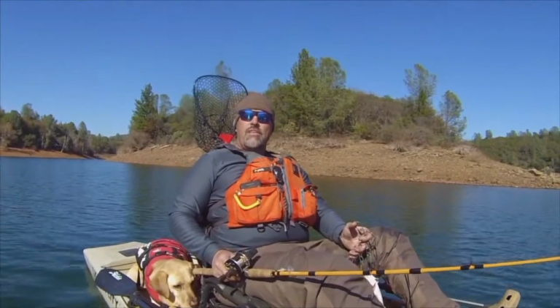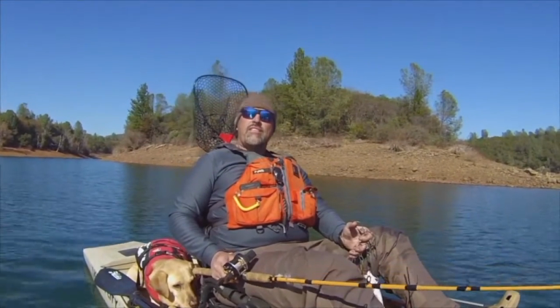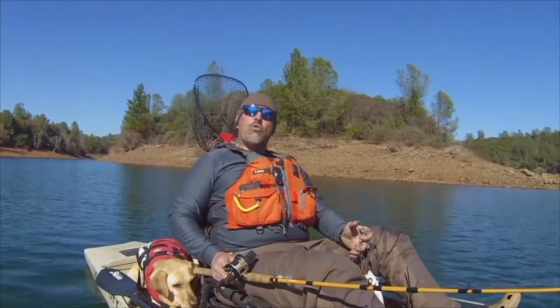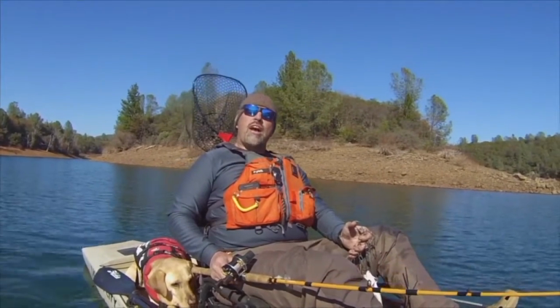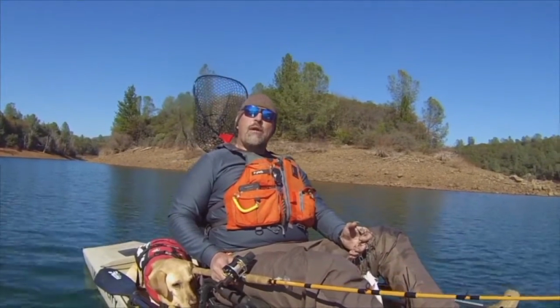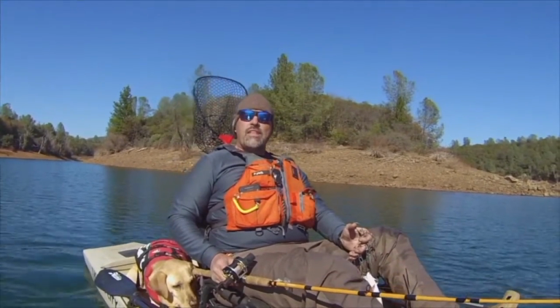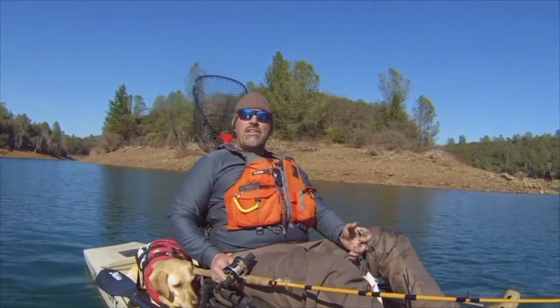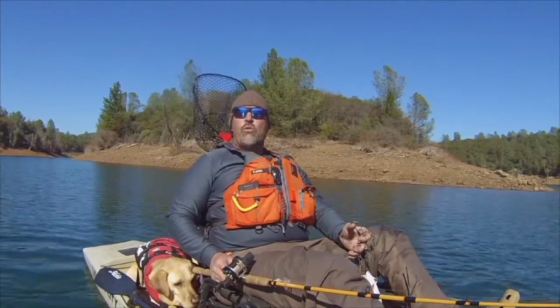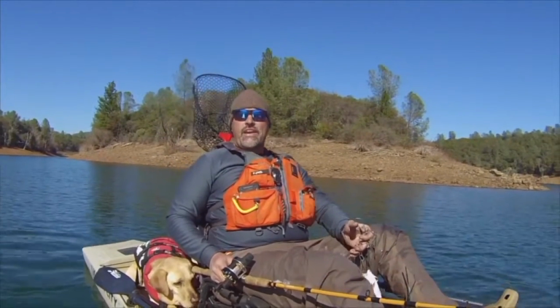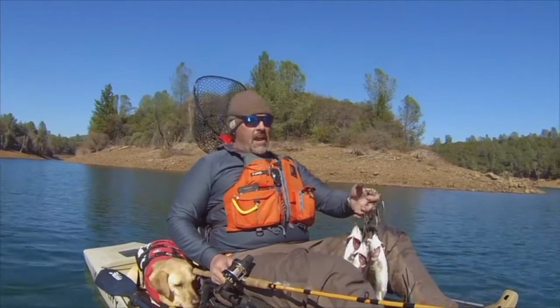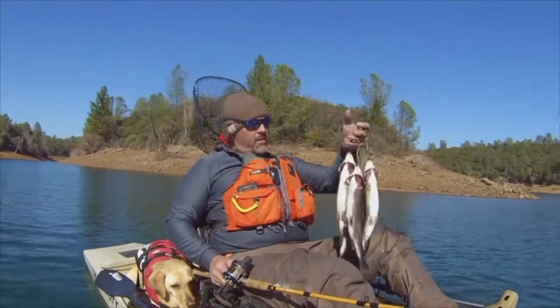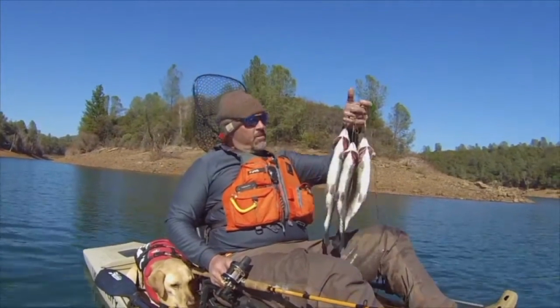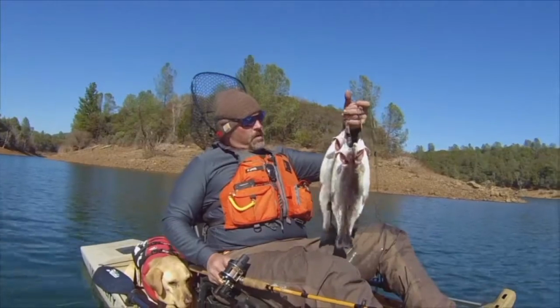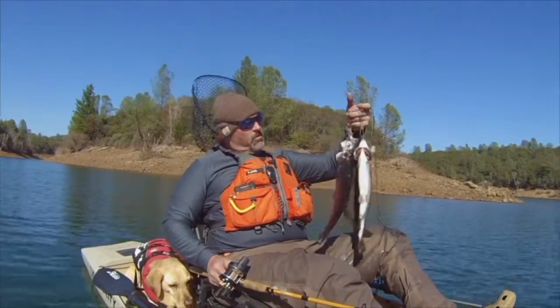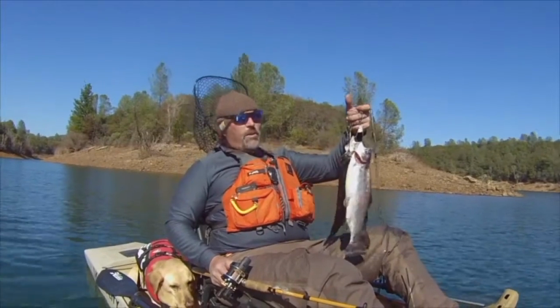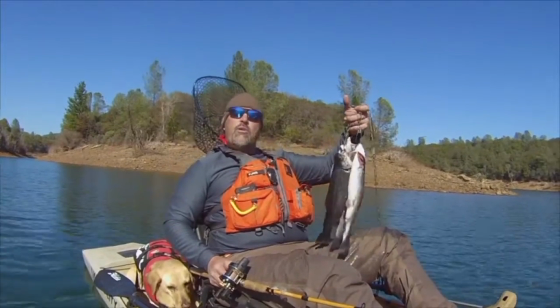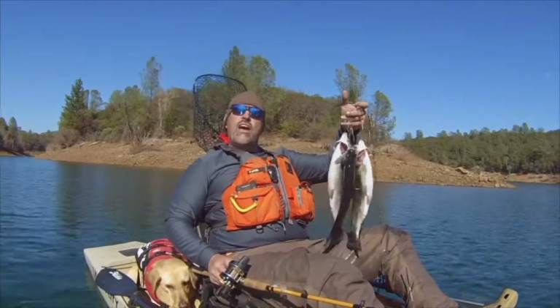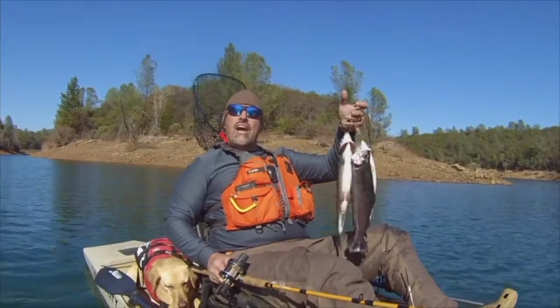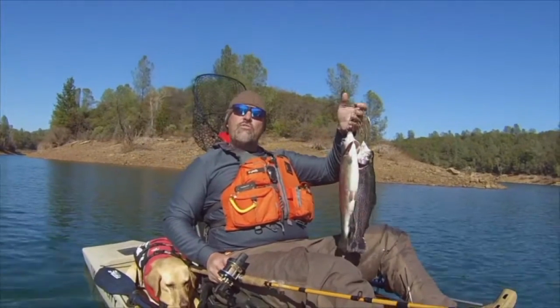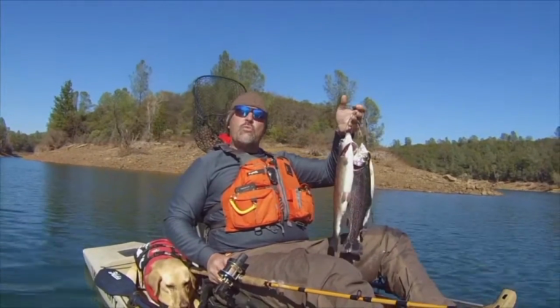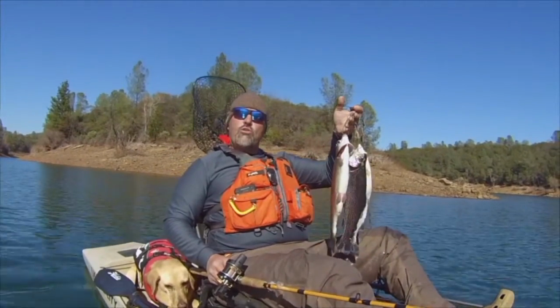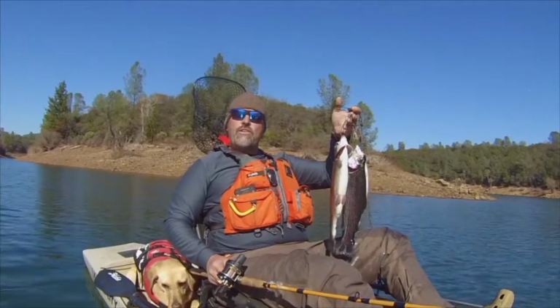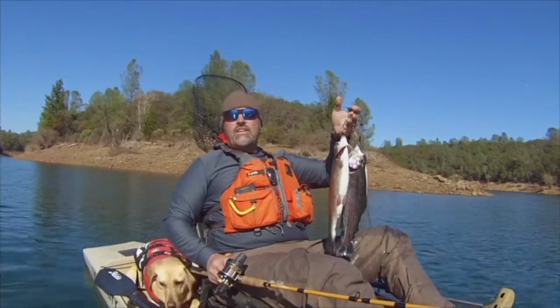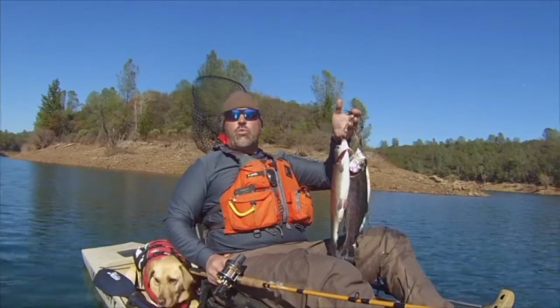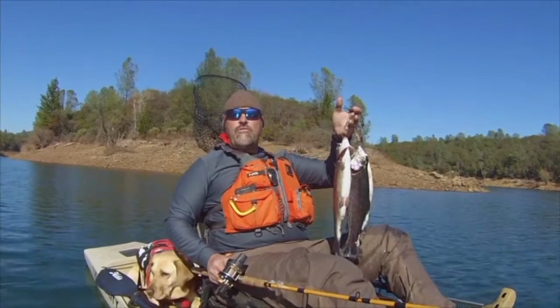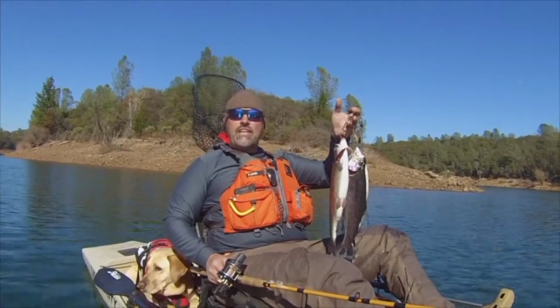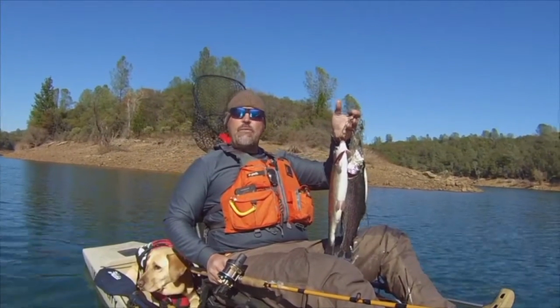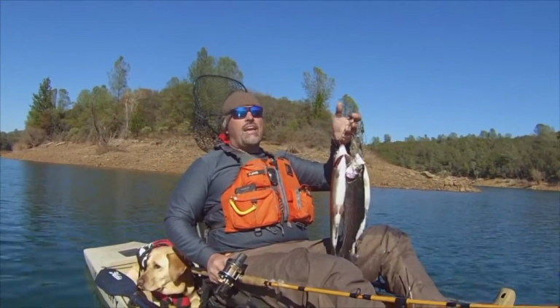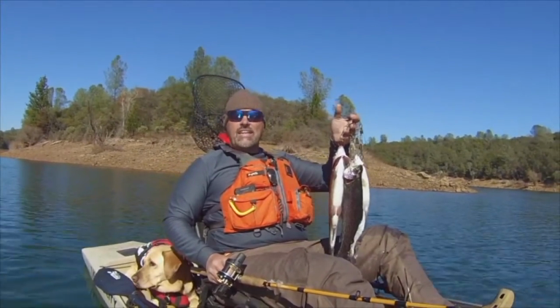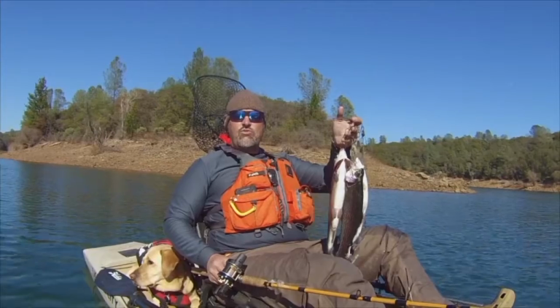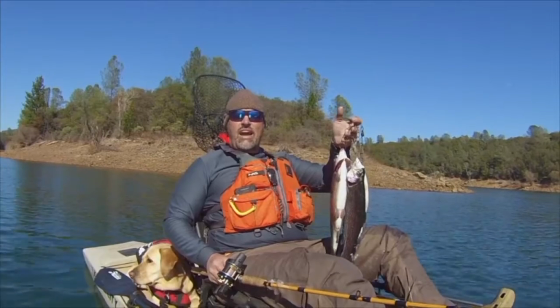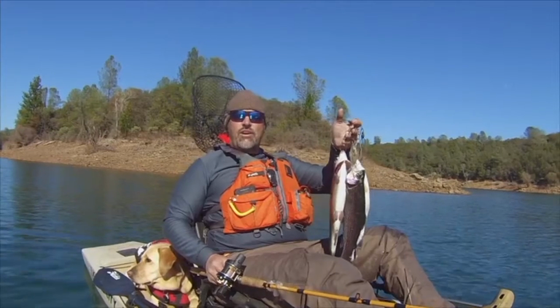Think leadcore lines are obsolete? Well, think again. Look at those big beautiful rainbows. I got these fish while trolling 15 to 20 feet deep and I didn't use a downrigger.